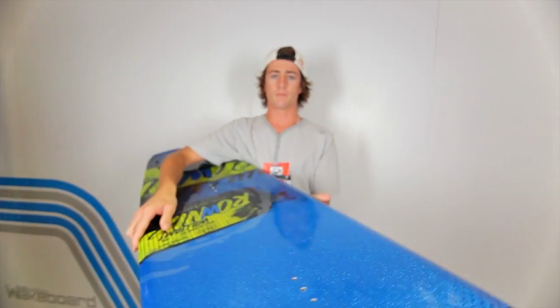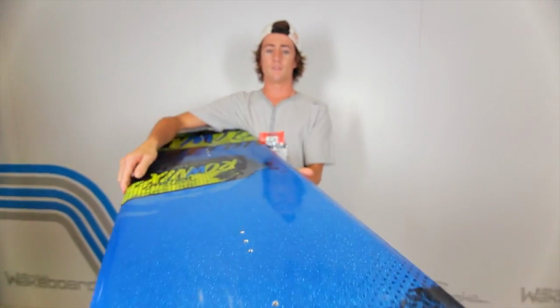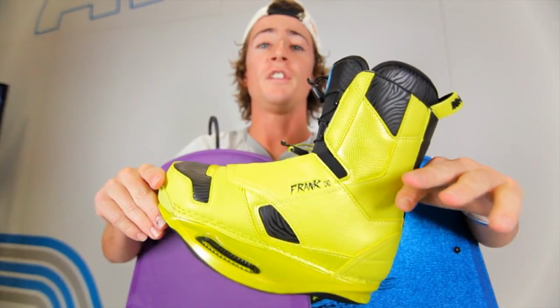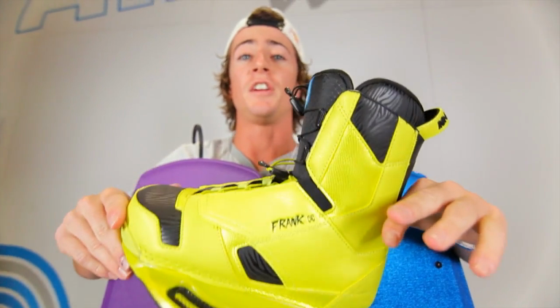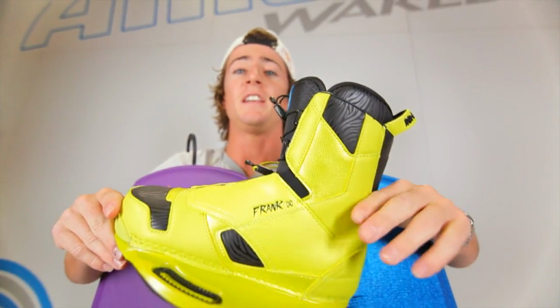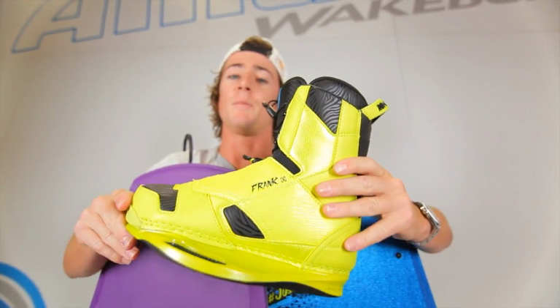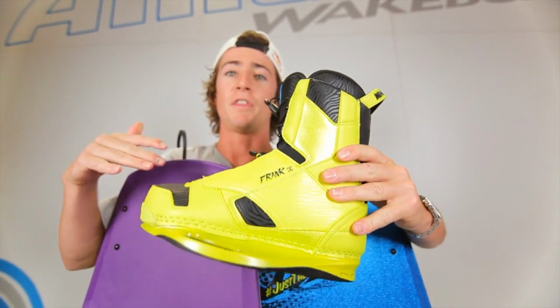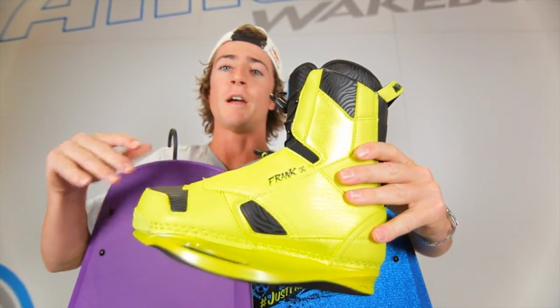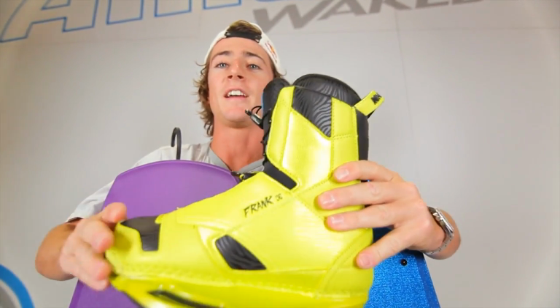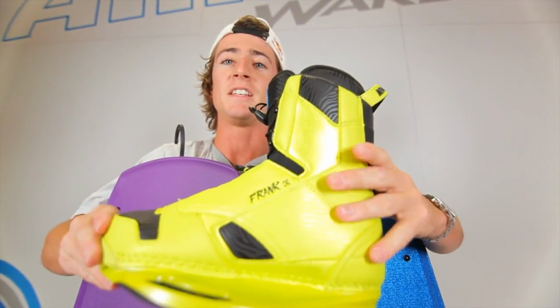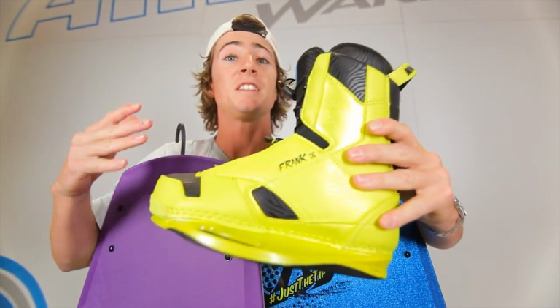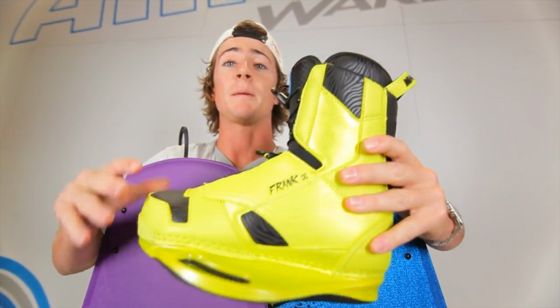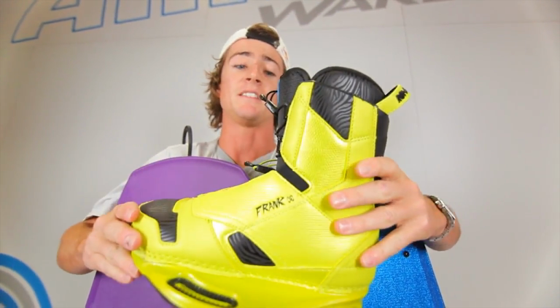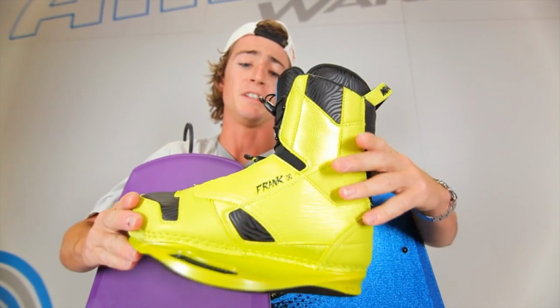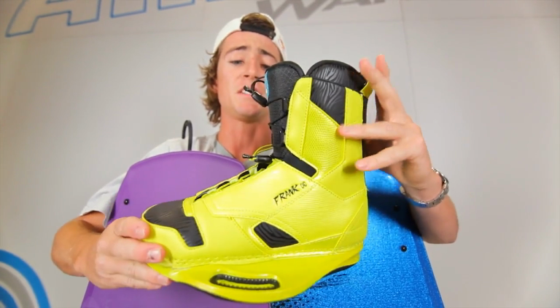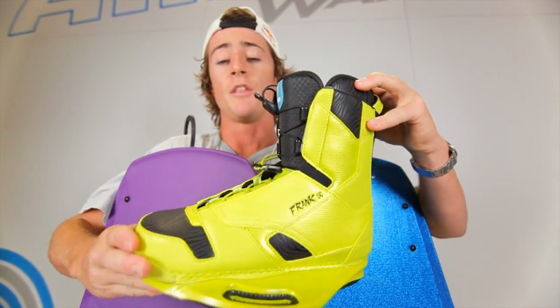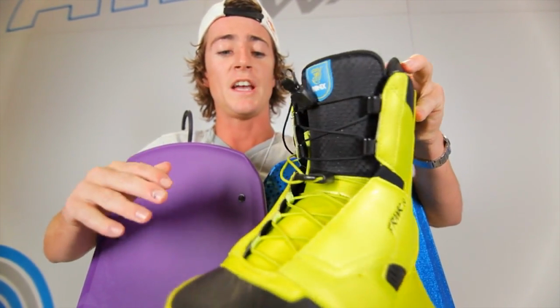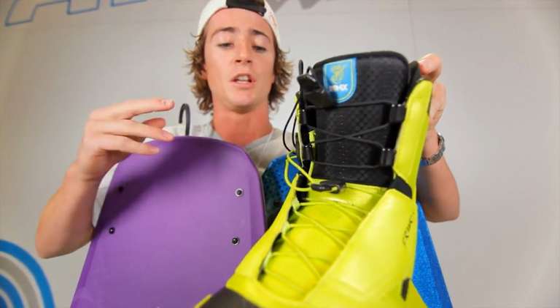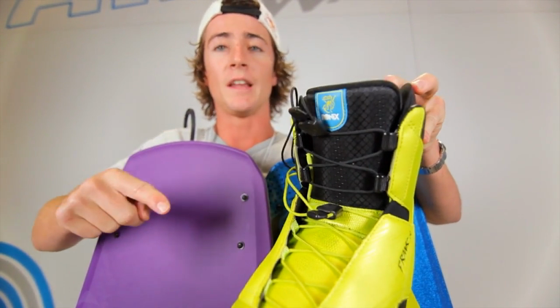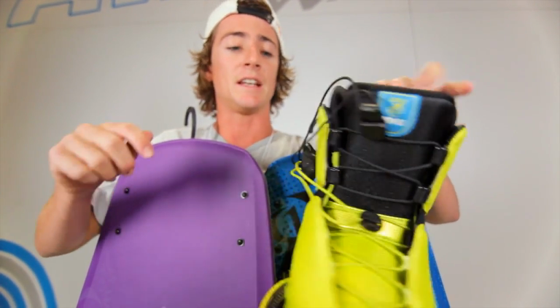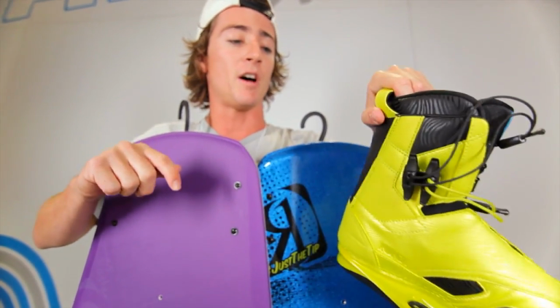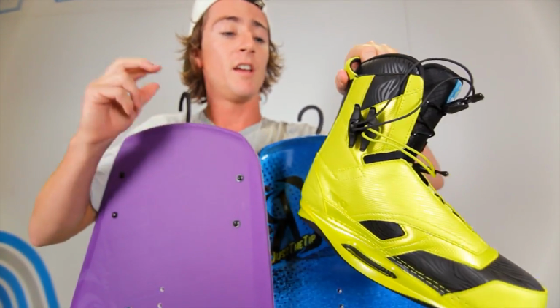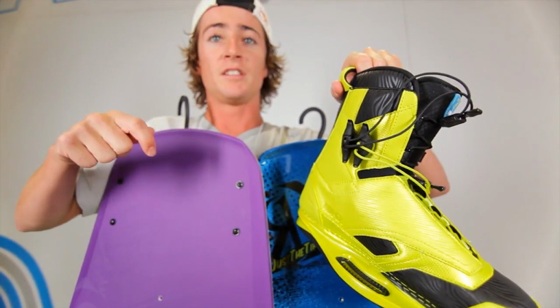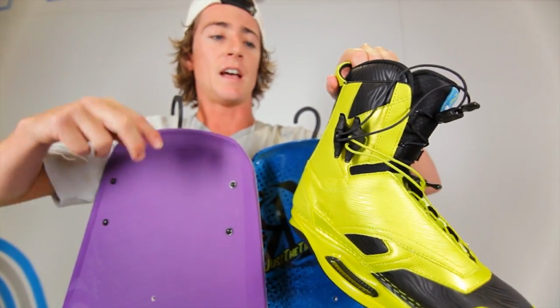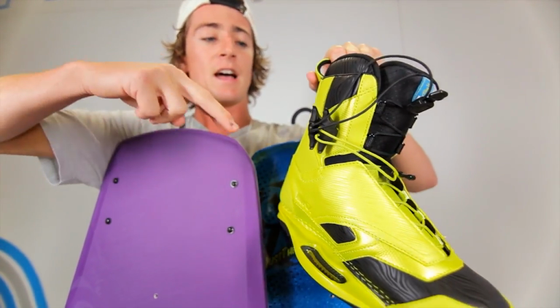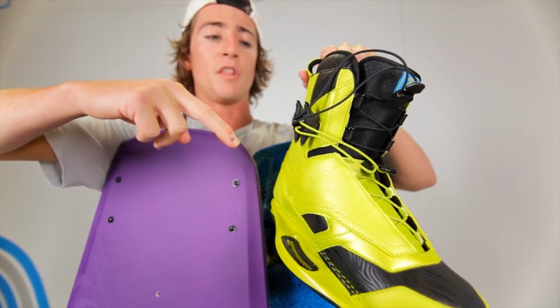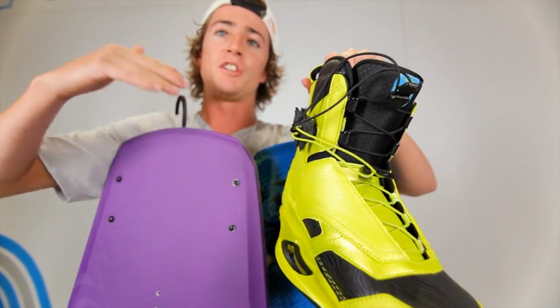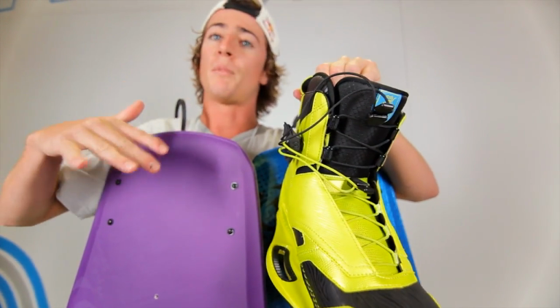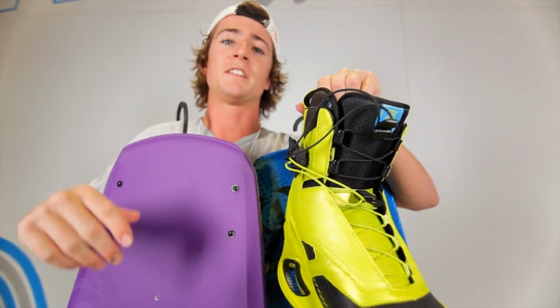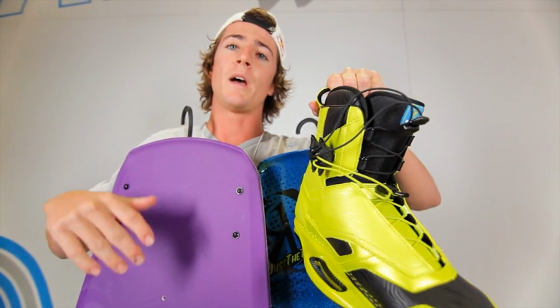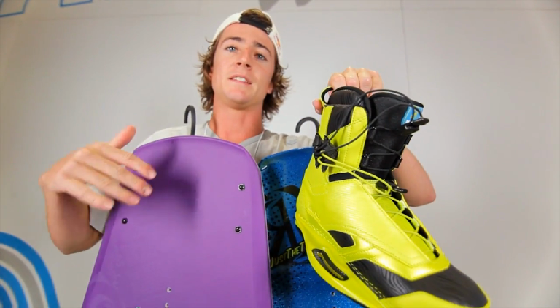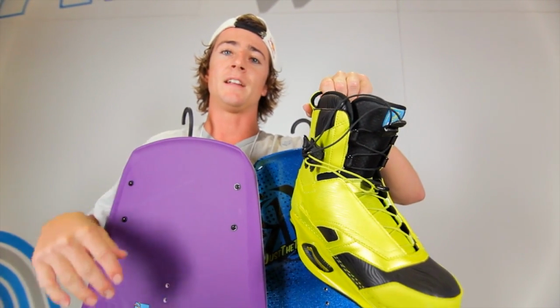This is the all-new Frank boot for 2013. We're going with the Unripe Banana colorway system — it smells like bananas, it's absolutely delicious. The only change is the lower lace can clip on to the higher part of the boot, so all your laces are out of the way, nice and tight and clean.